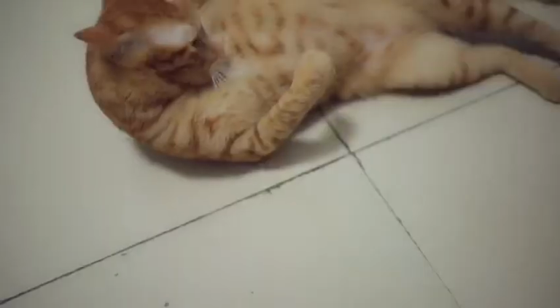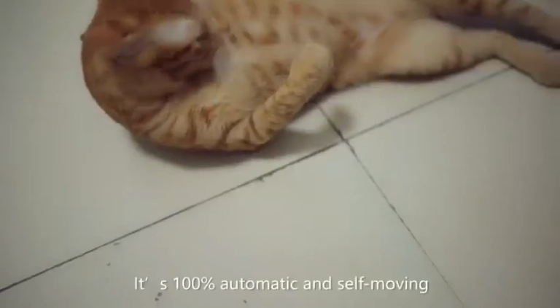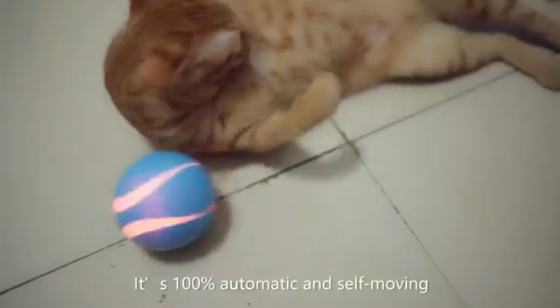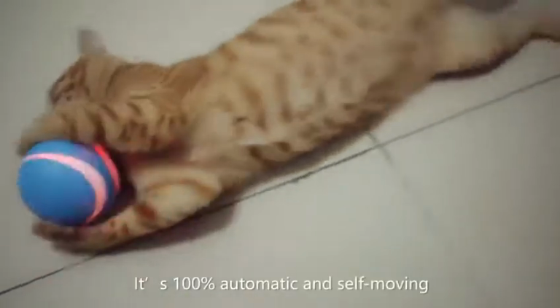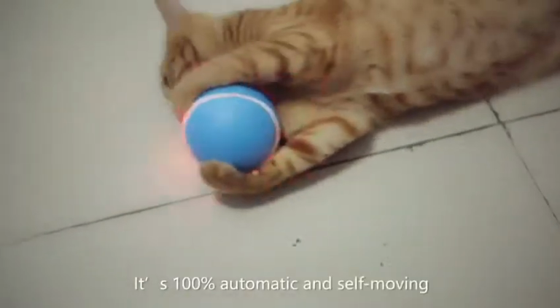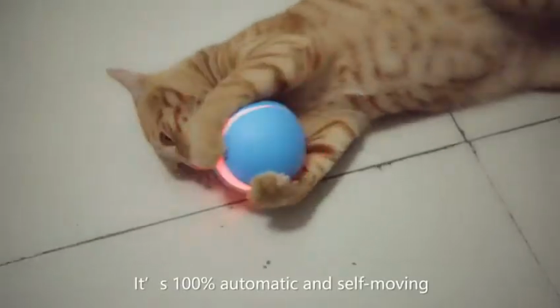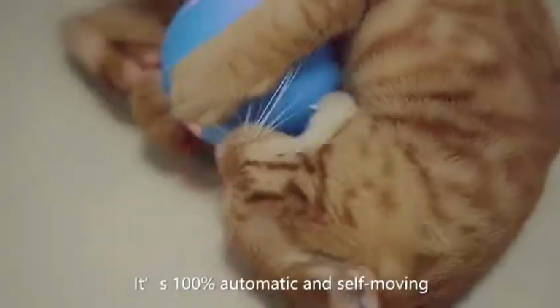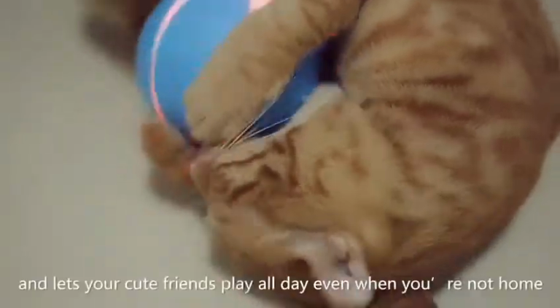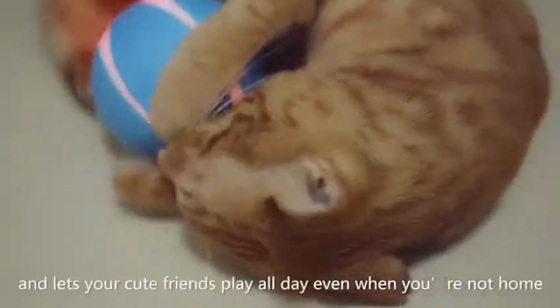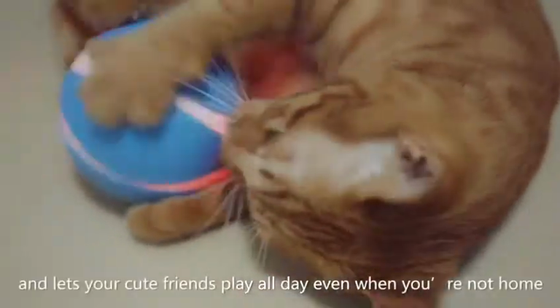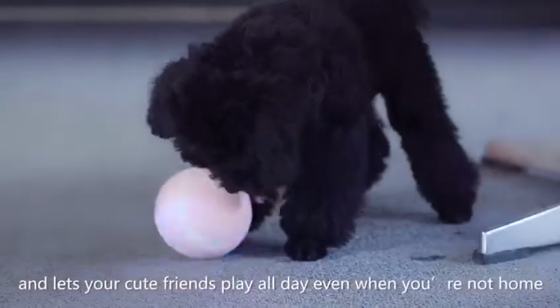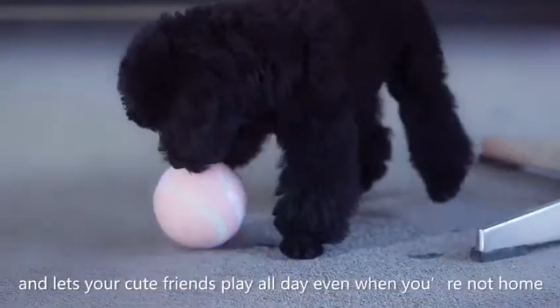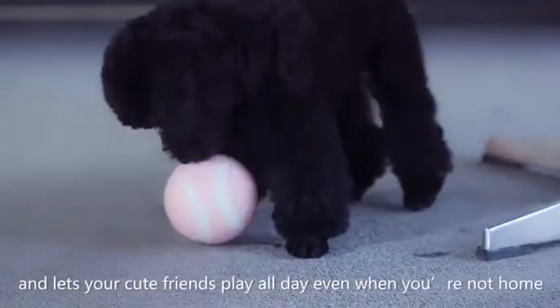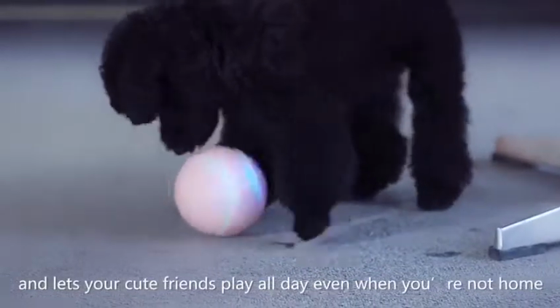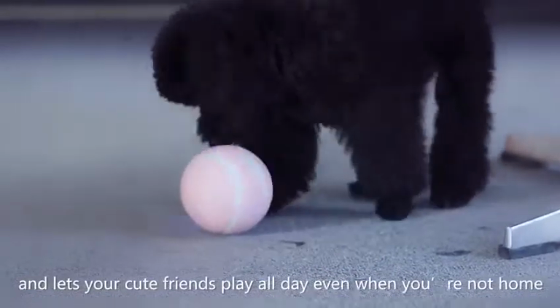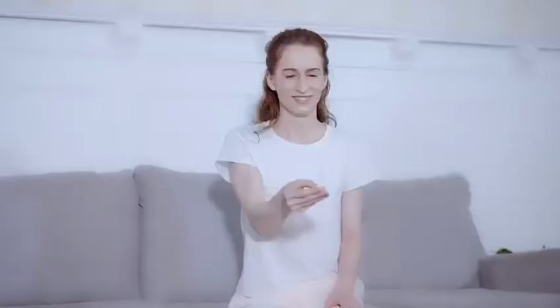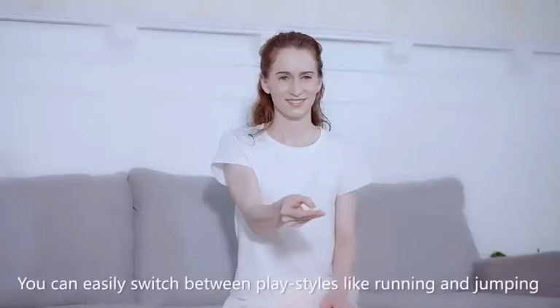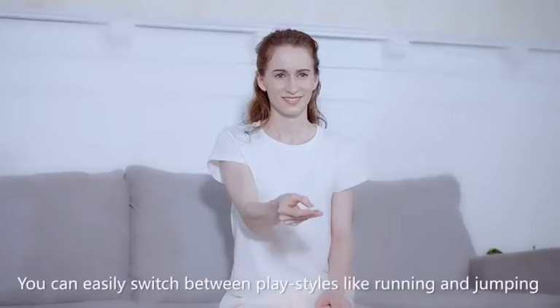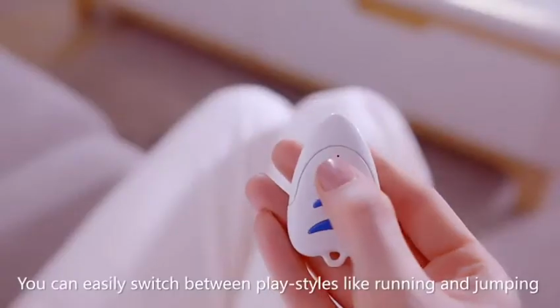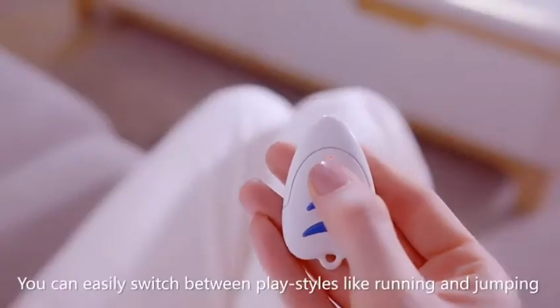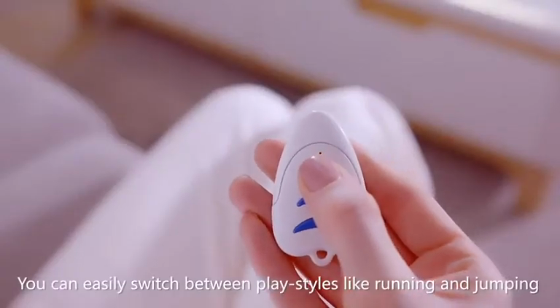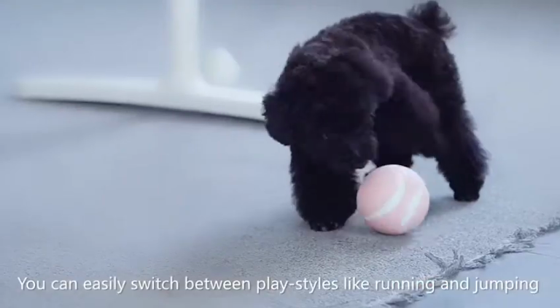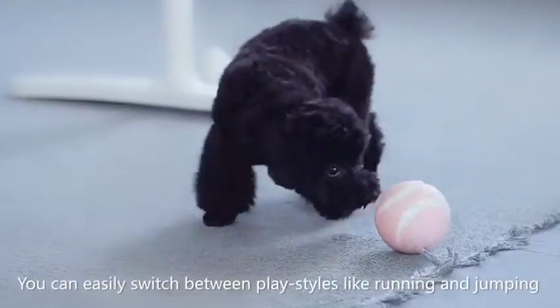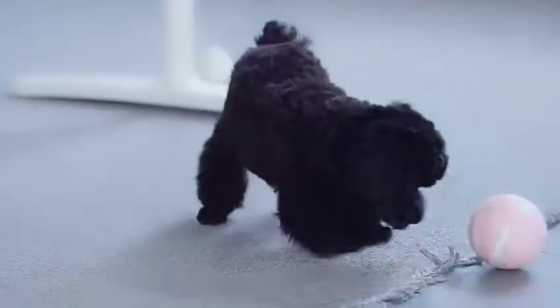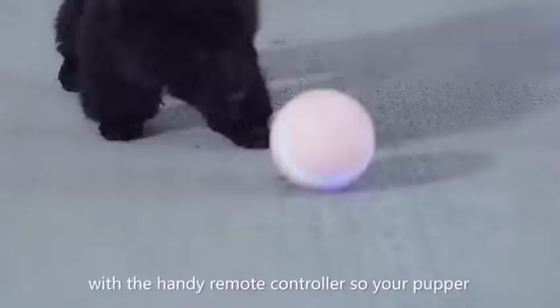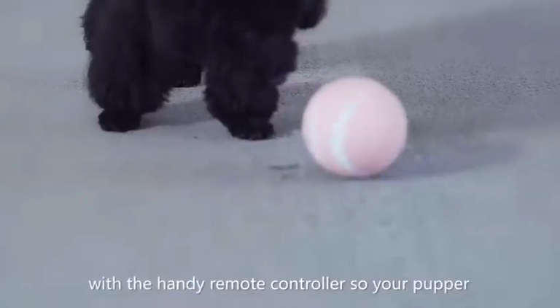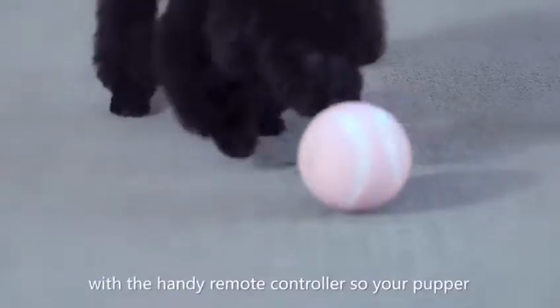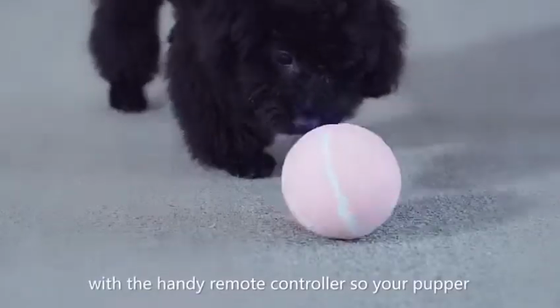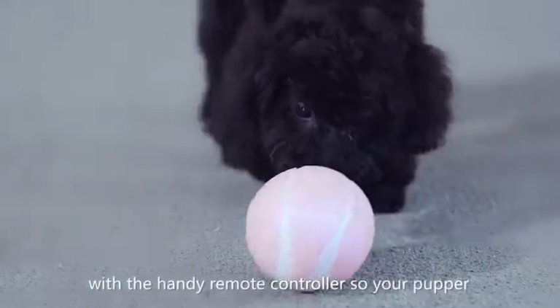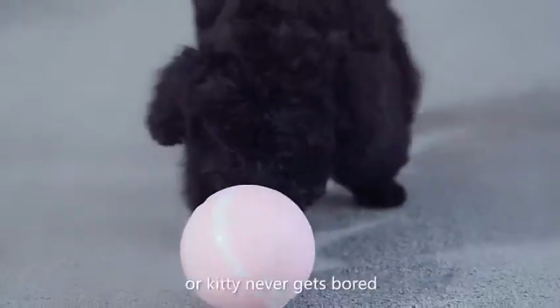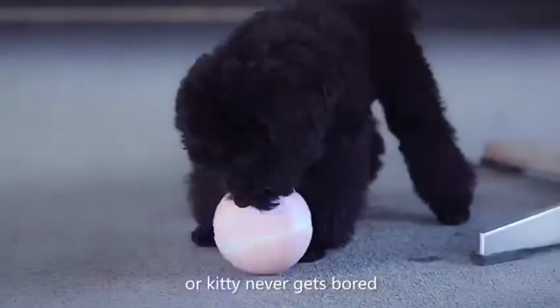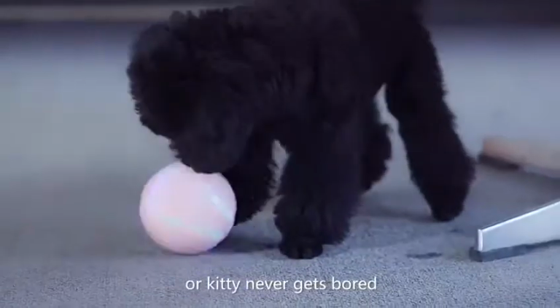It's 100% automatic and self-moving, and lets your cute friends play all day even when you're not home. You can easily switch between play styles like running and jumping with the handy mode controller so your pupper or kitty never gets bored.